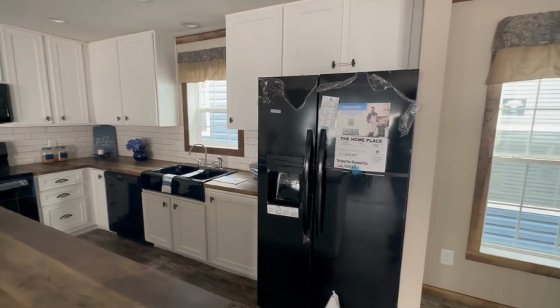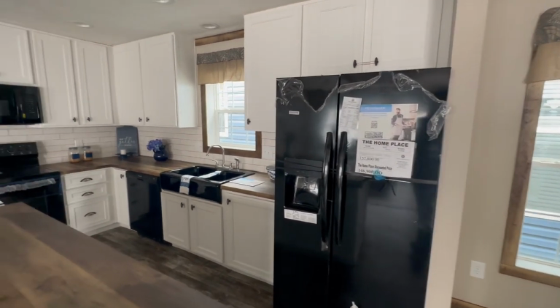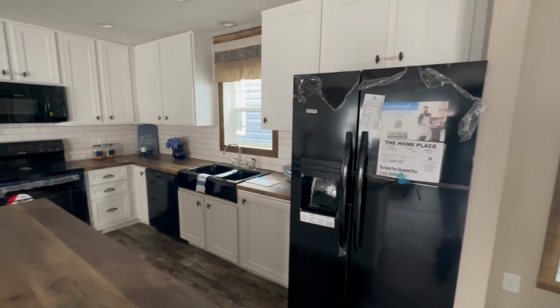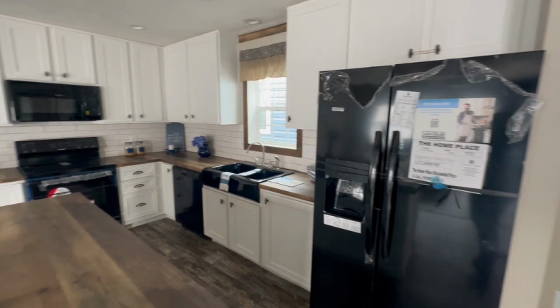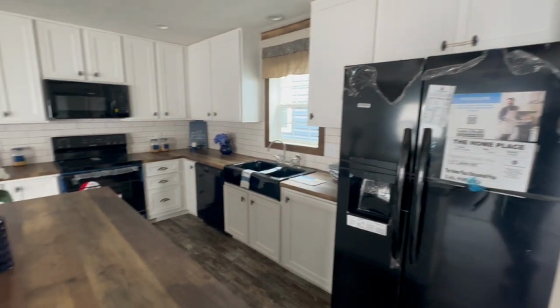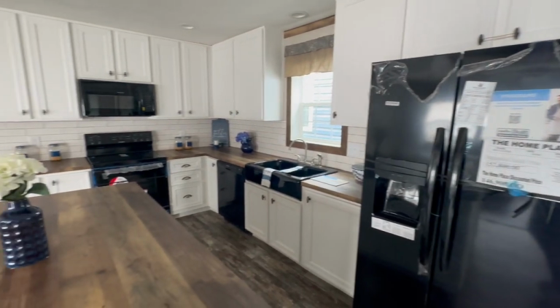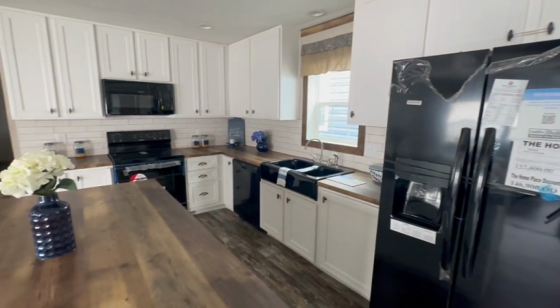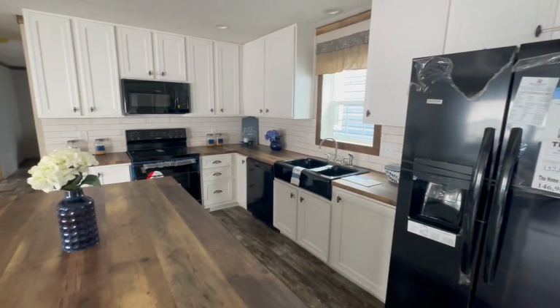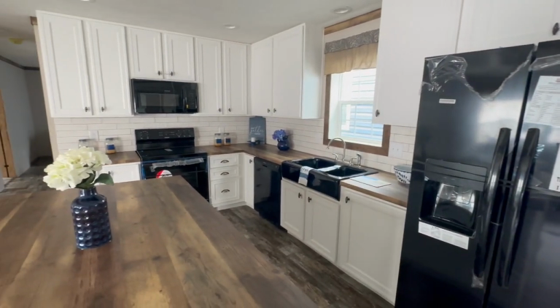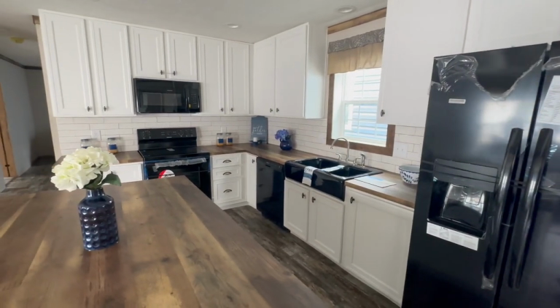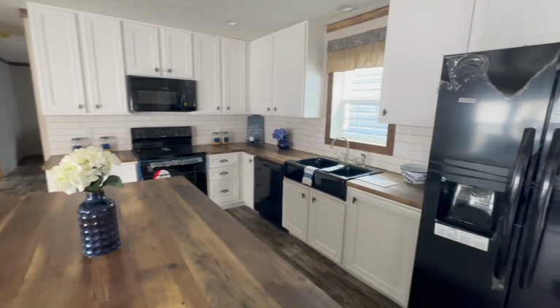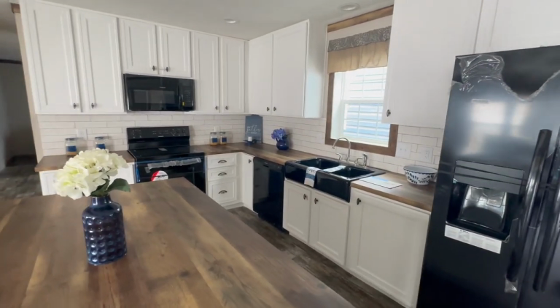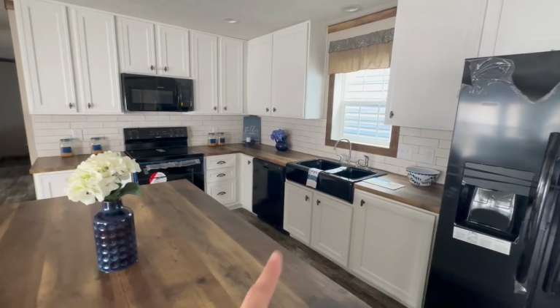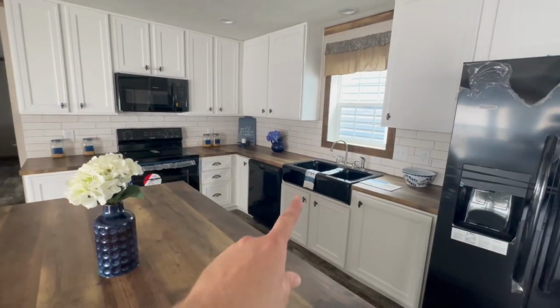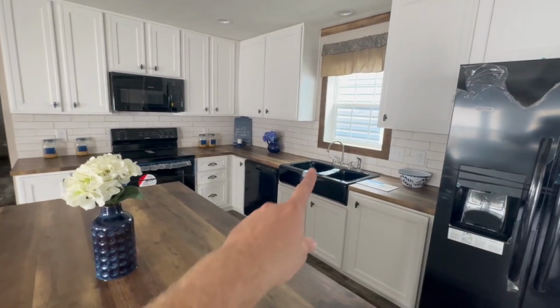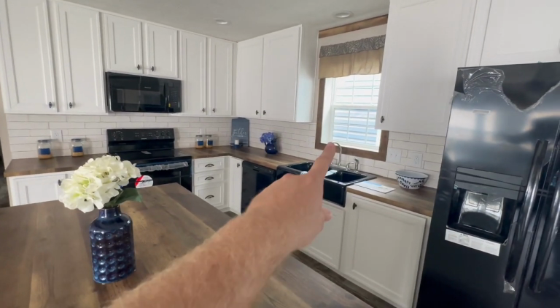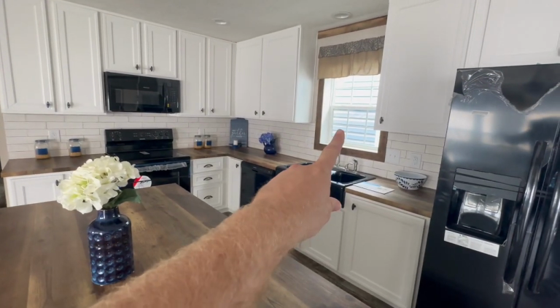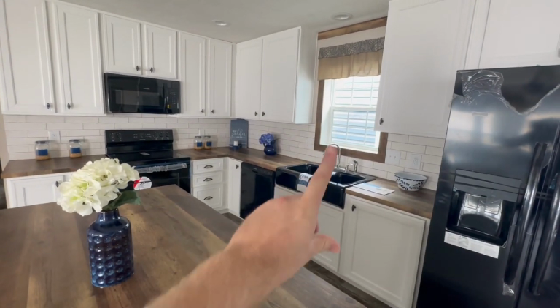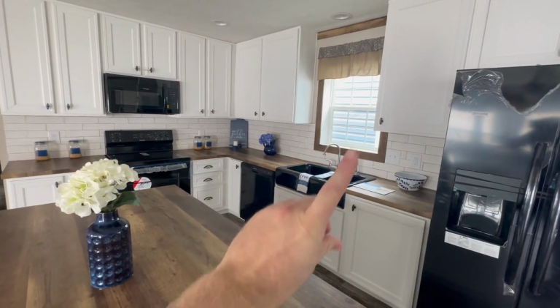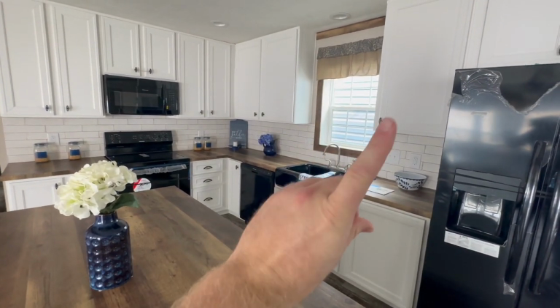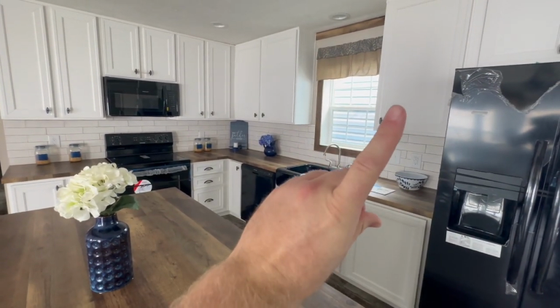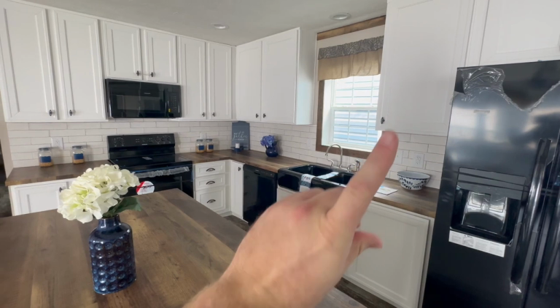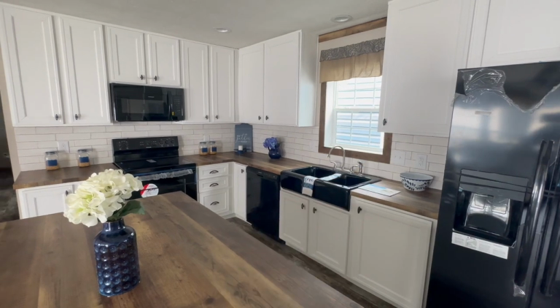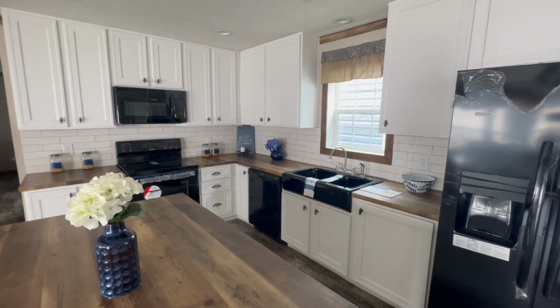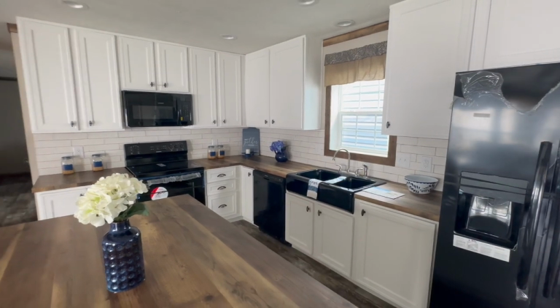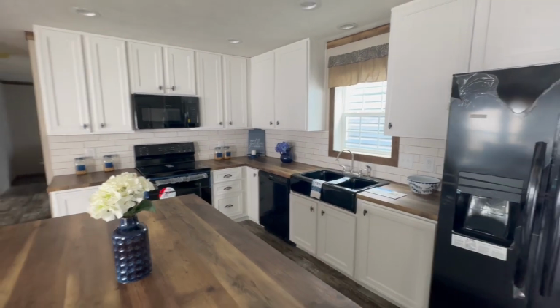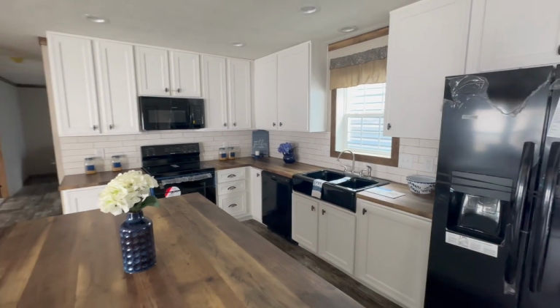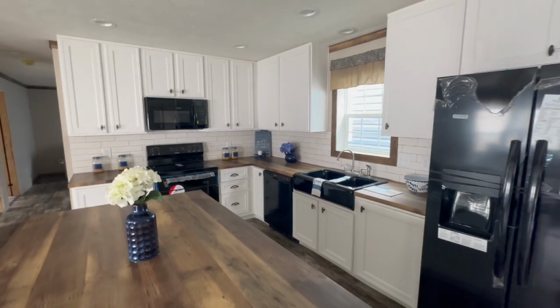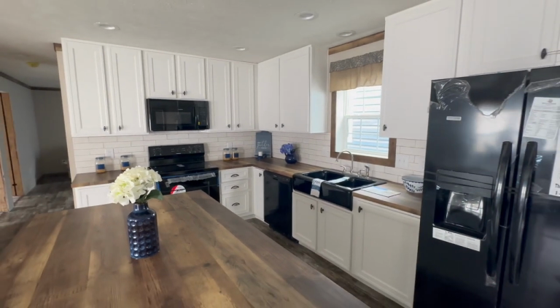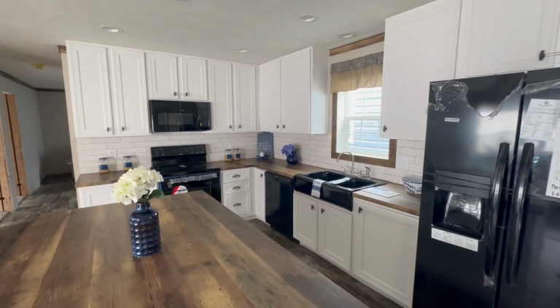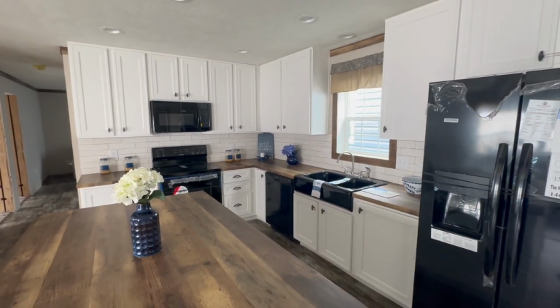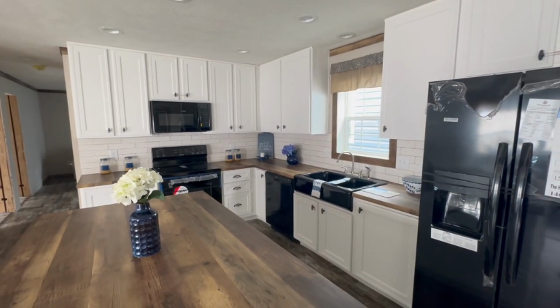We're about to go tour another home — it's going to be that blue one right there. Click that box up here and follow us into our next home tour.